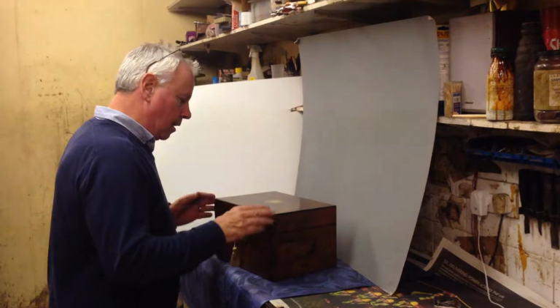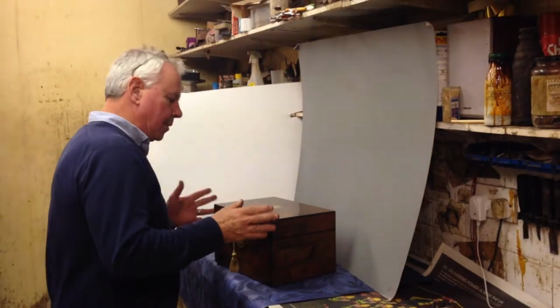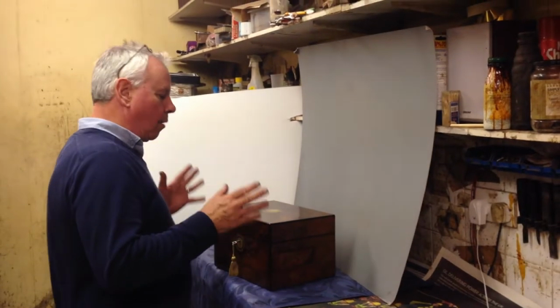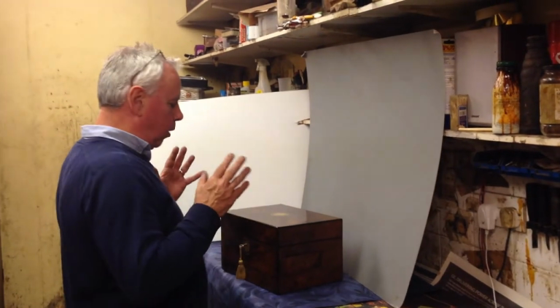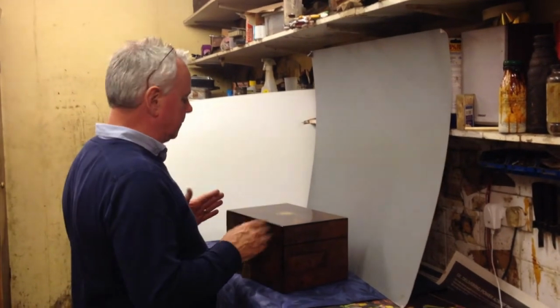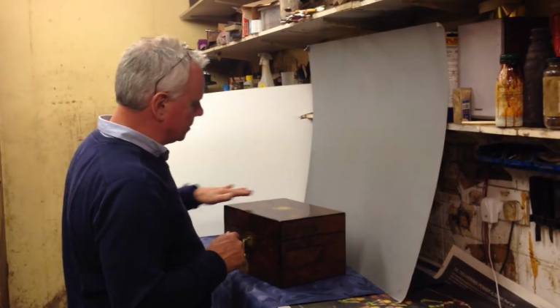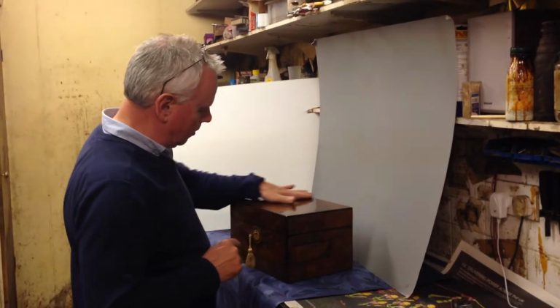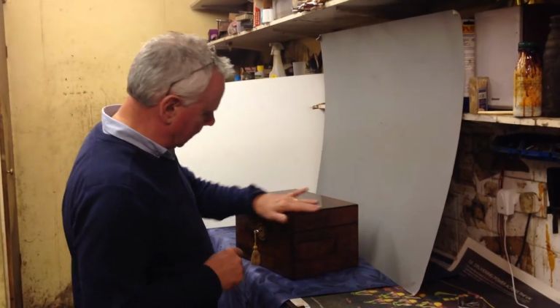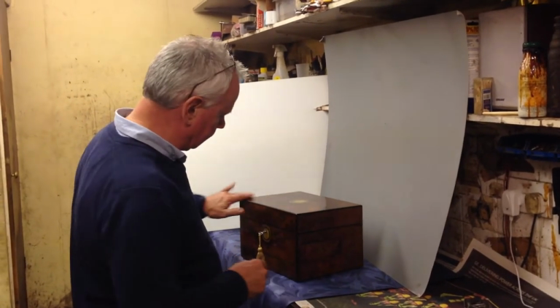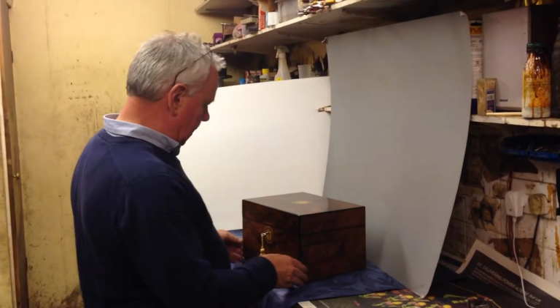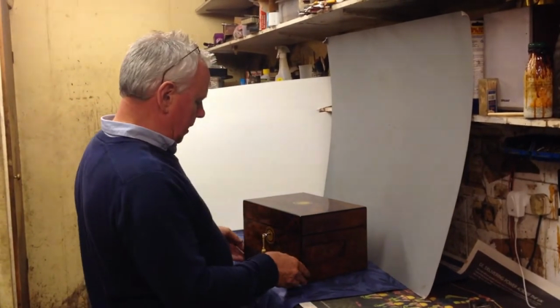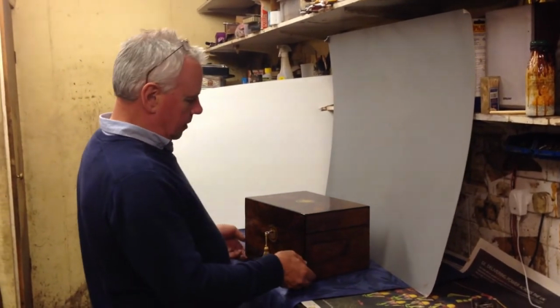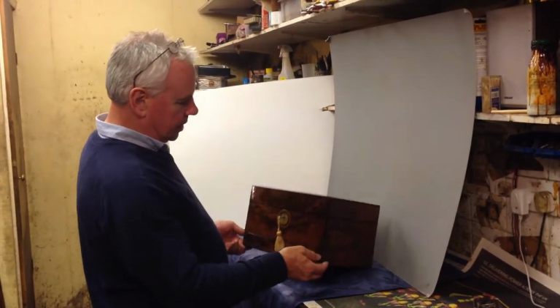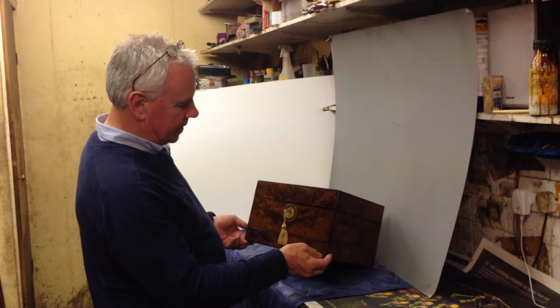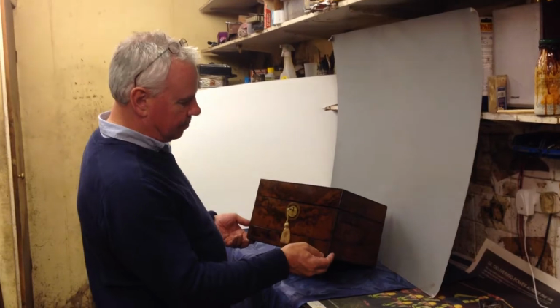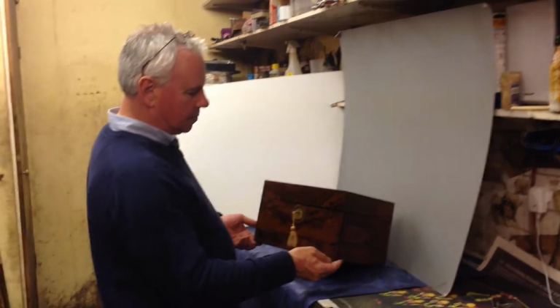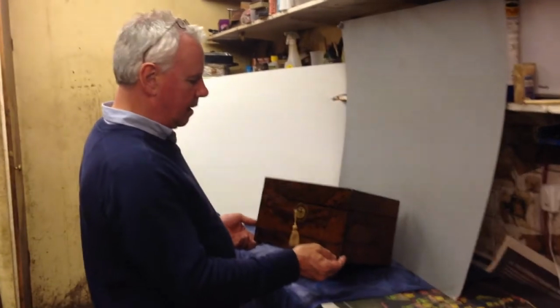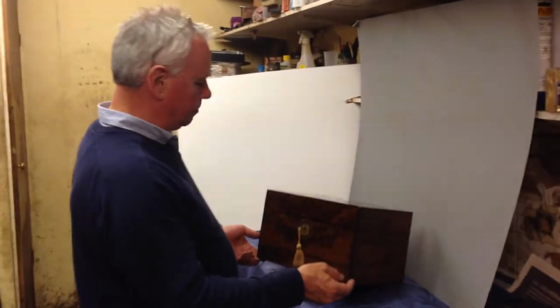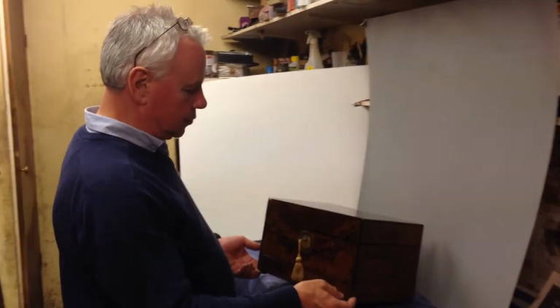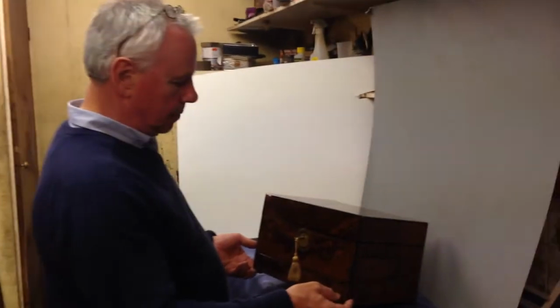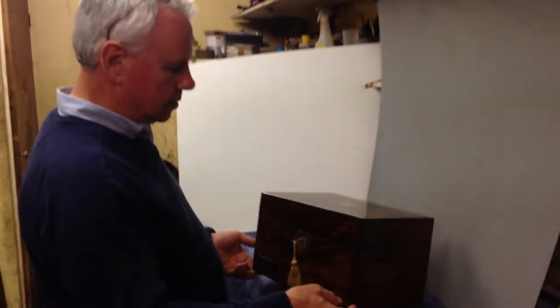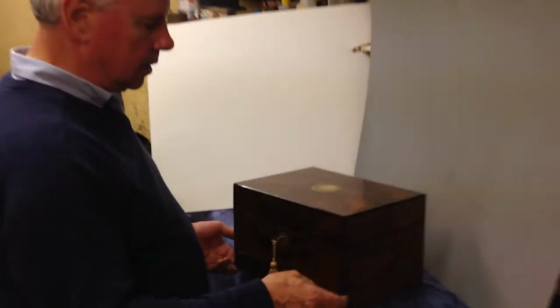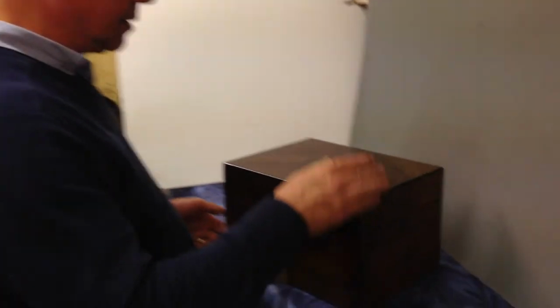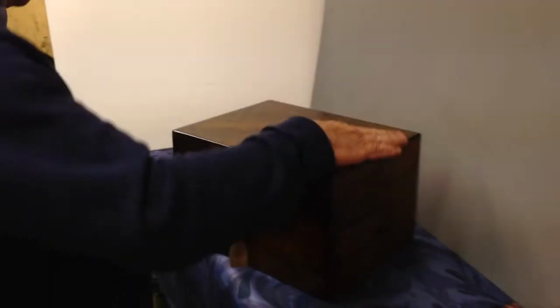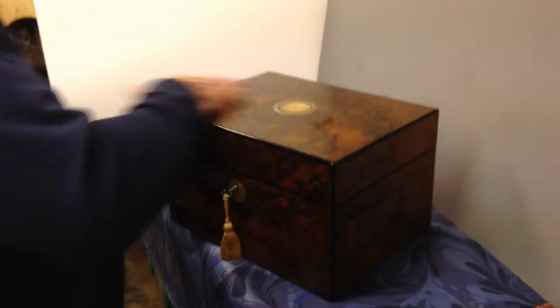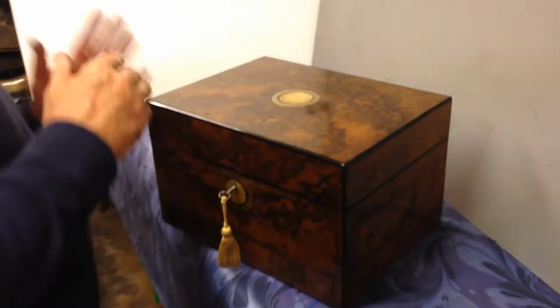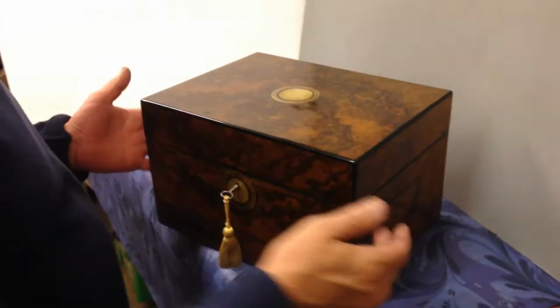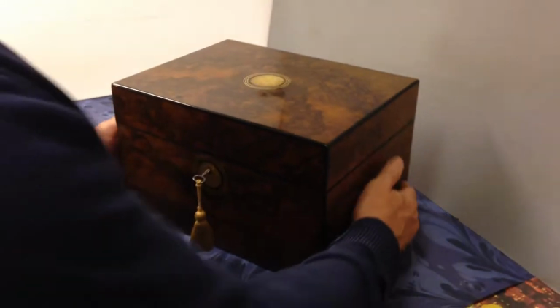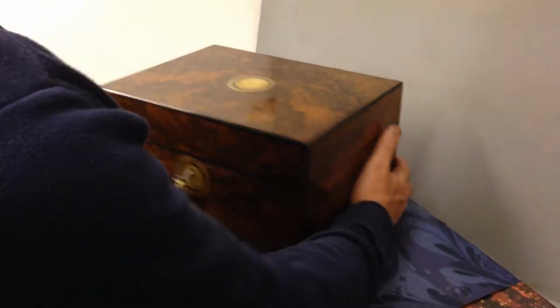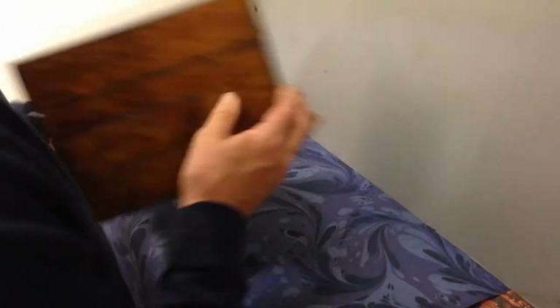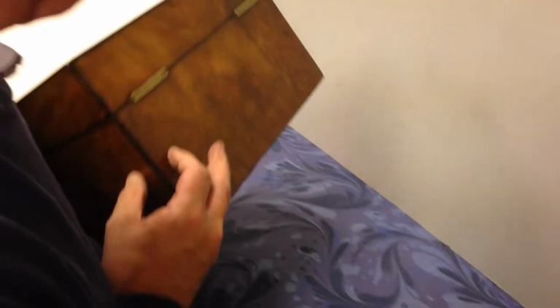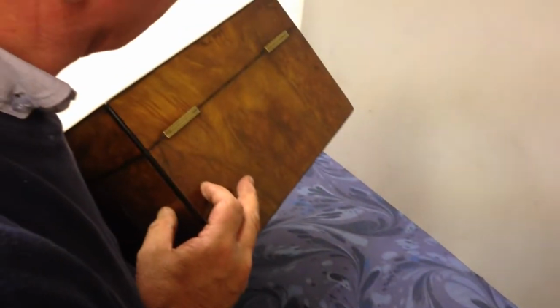Here we have a wonderful piece of Burl Walnut. Originally a fantasy box but now a beautiful jewellery box. It's Burl Walnut on the sides, front, top, everywhere.